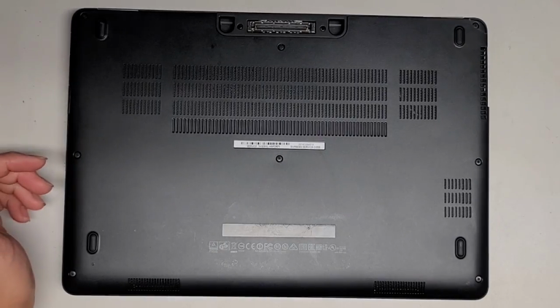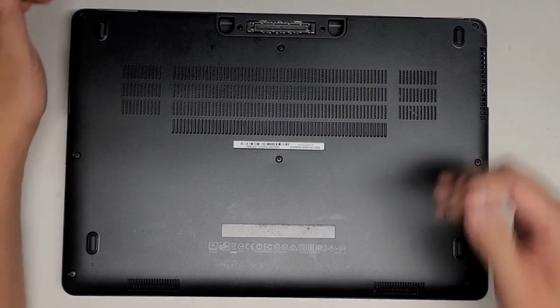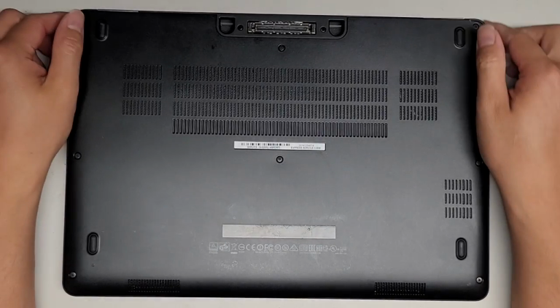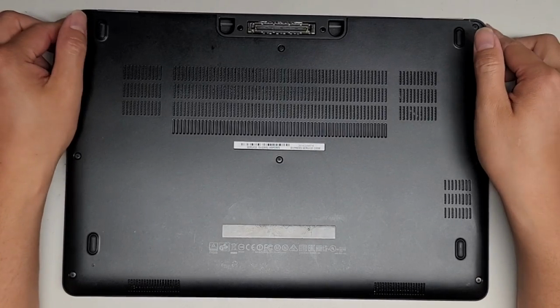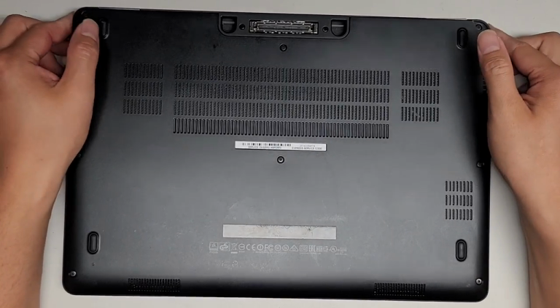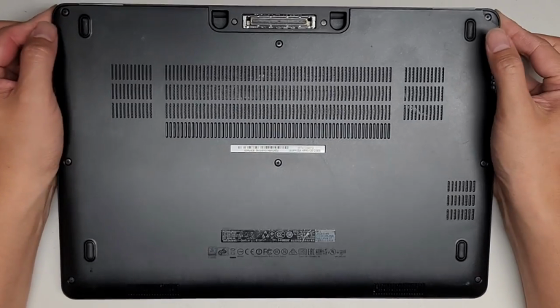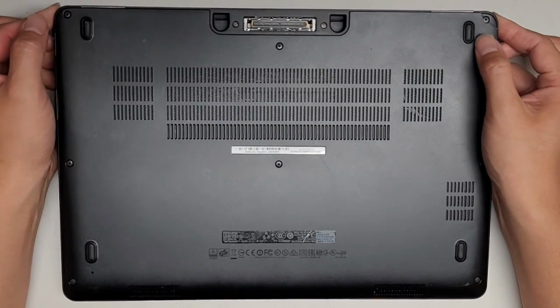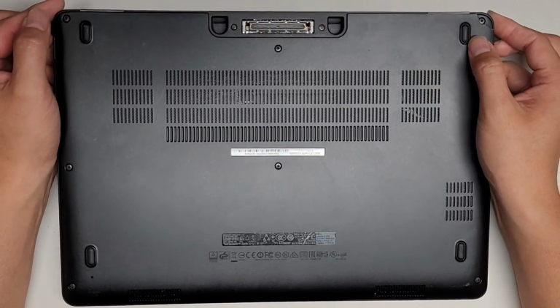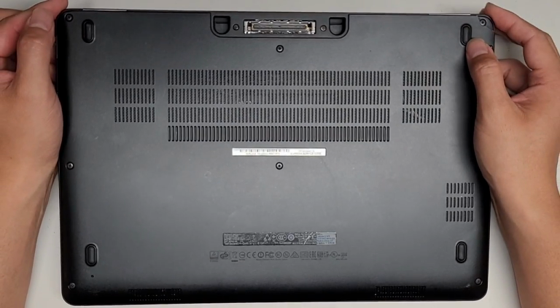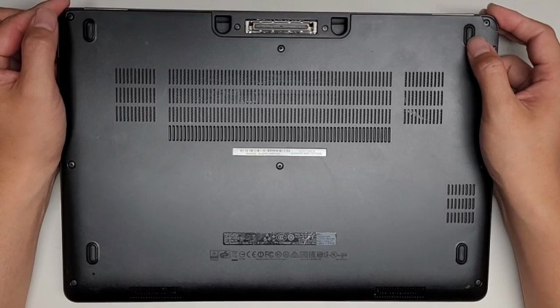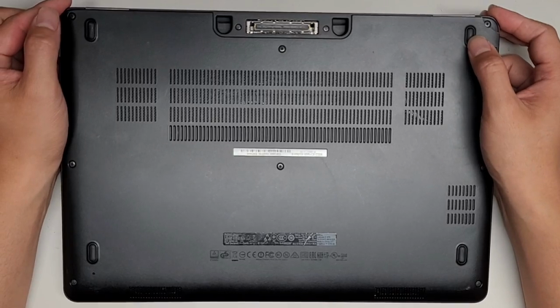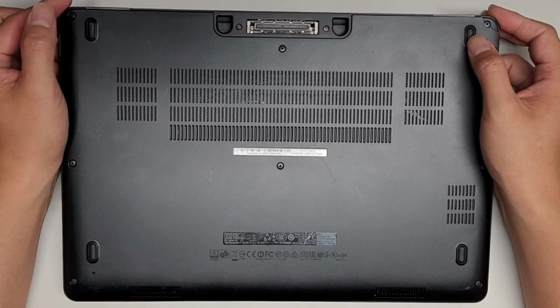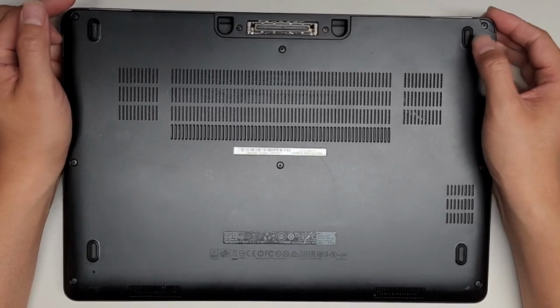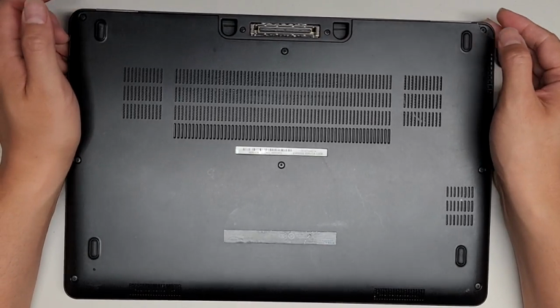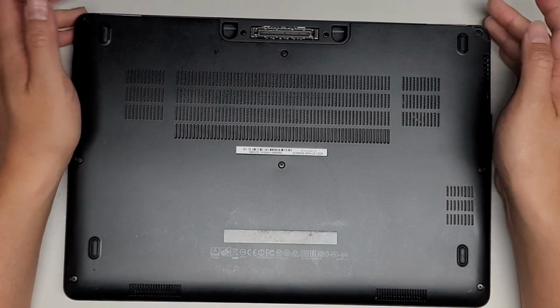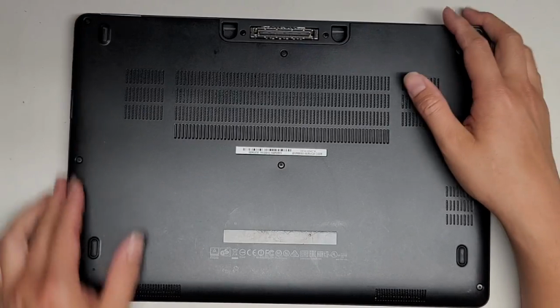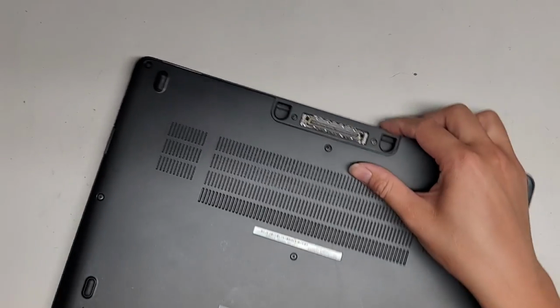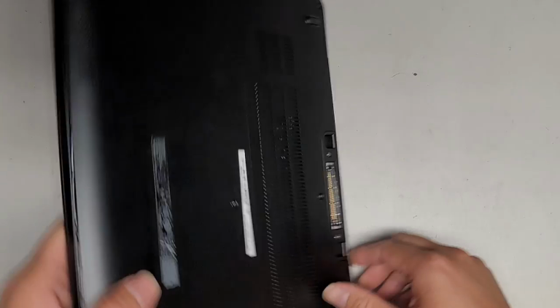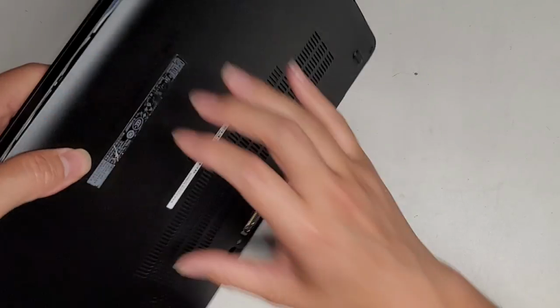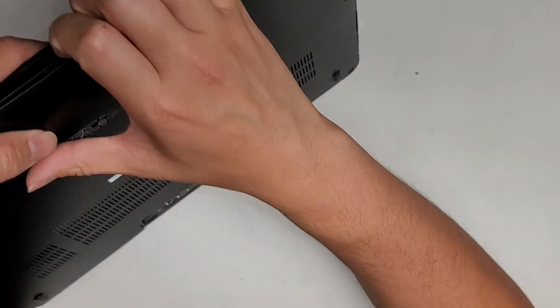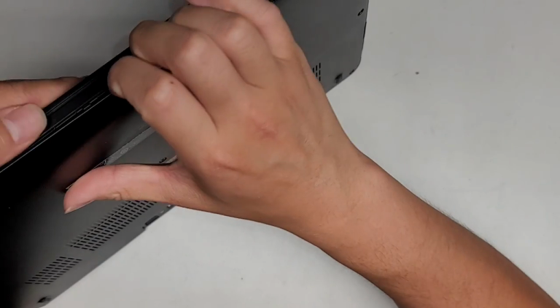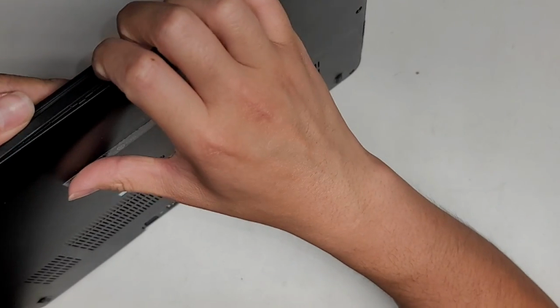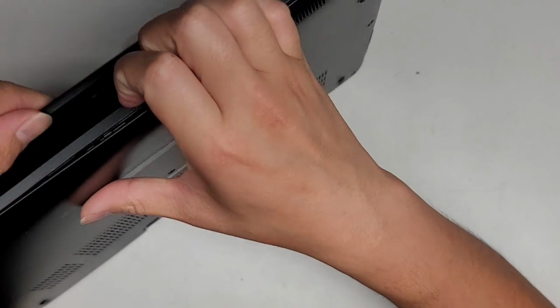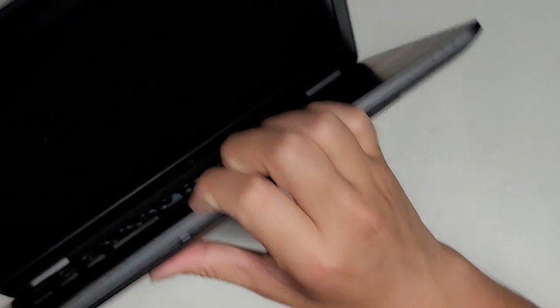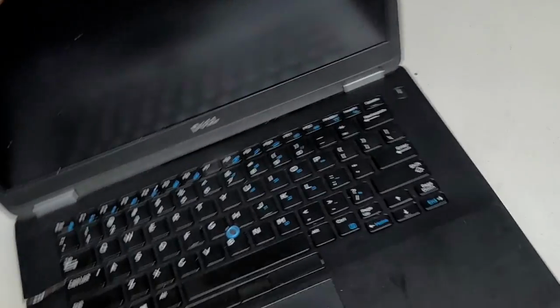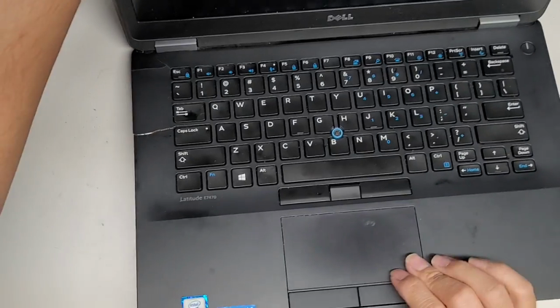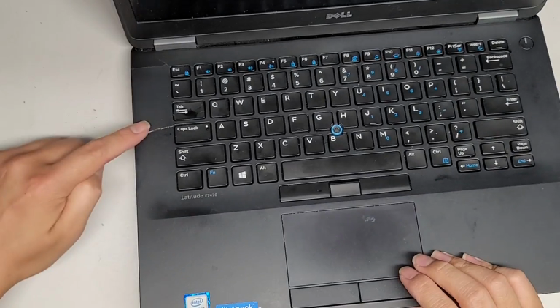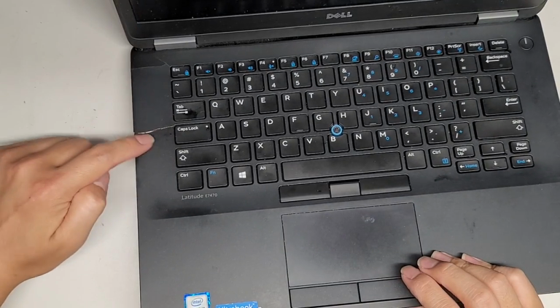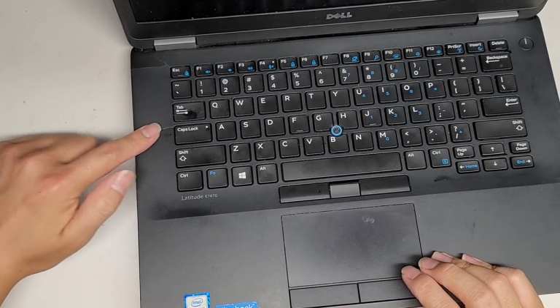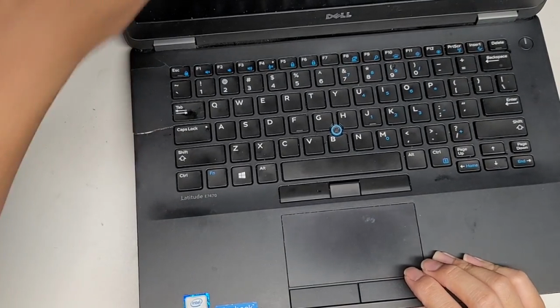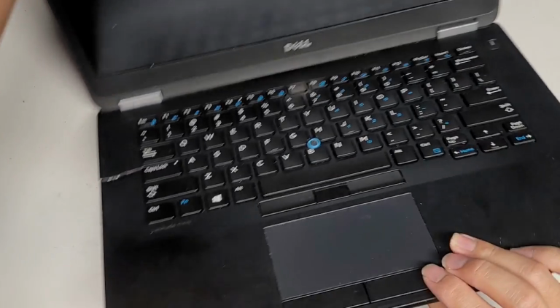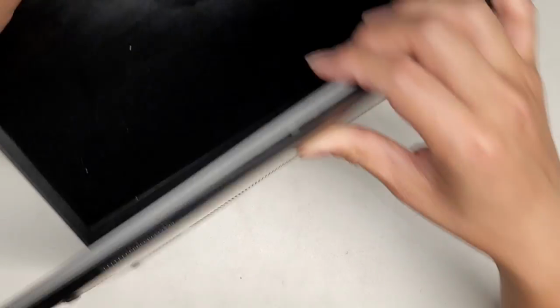I'm going to be replacing the keyboard on this Dell Latitude E7470. This keyboard has a big crack in it, so let me show this here. There's a big crack here, so we're going to be replacing this.